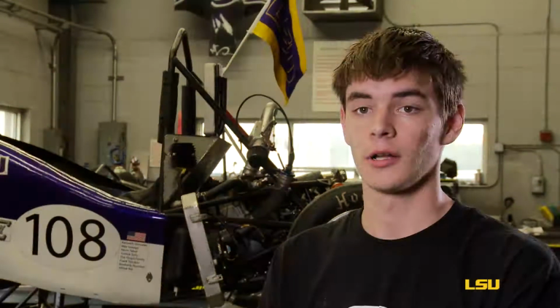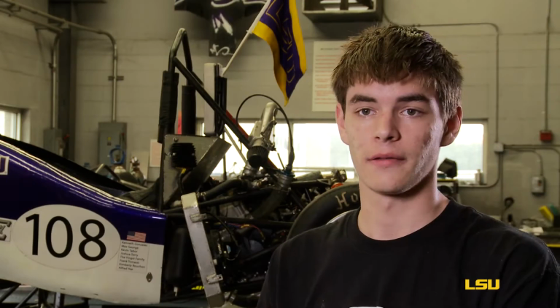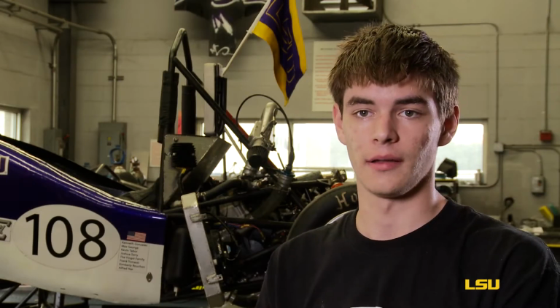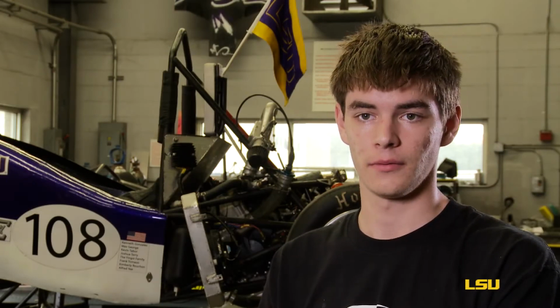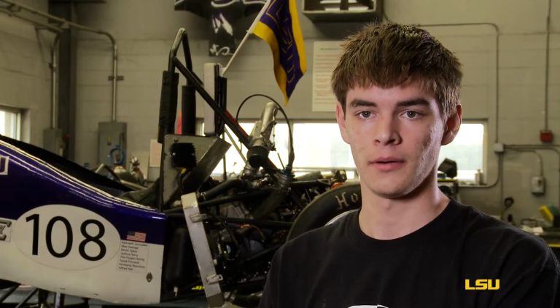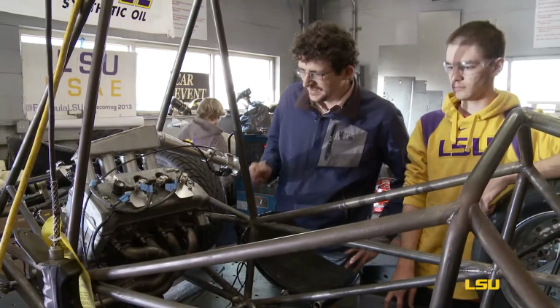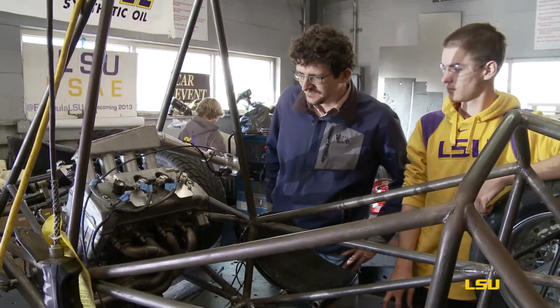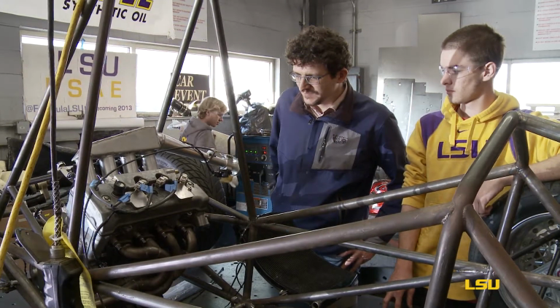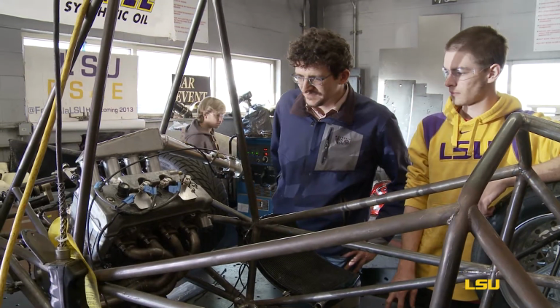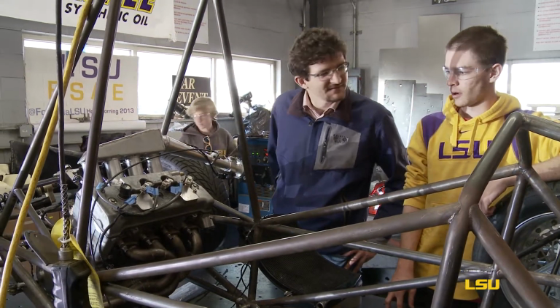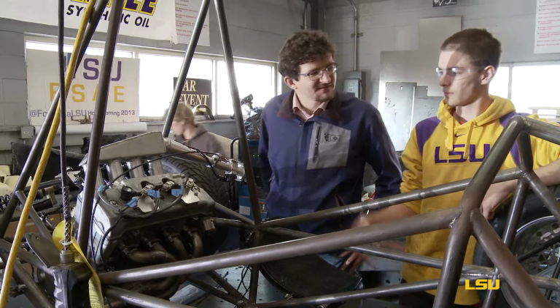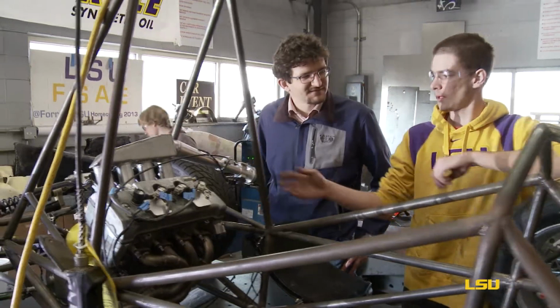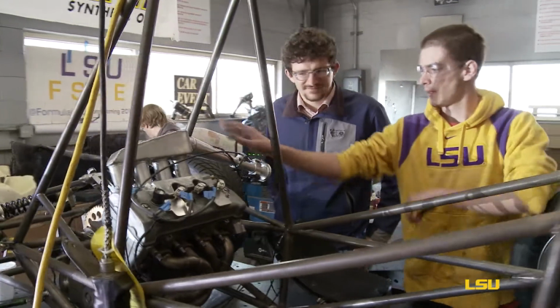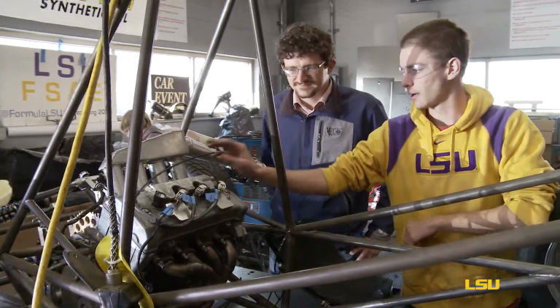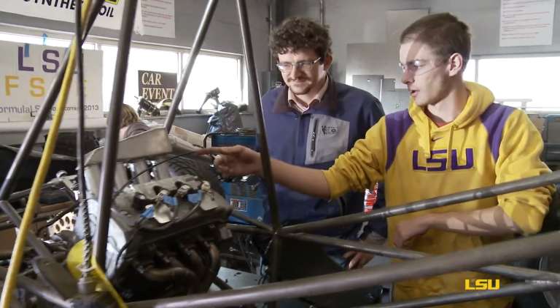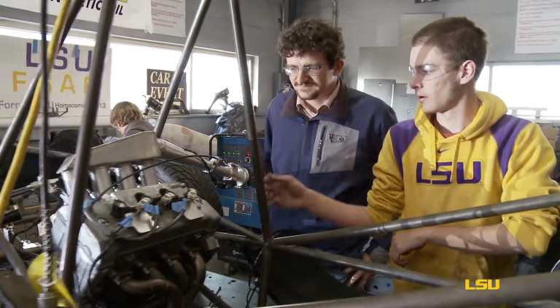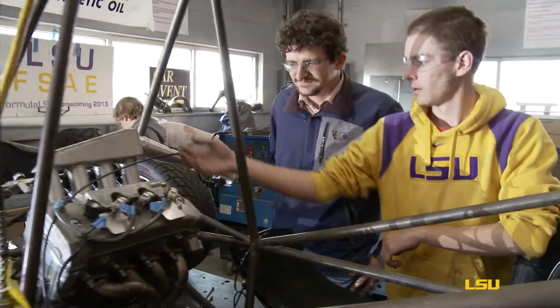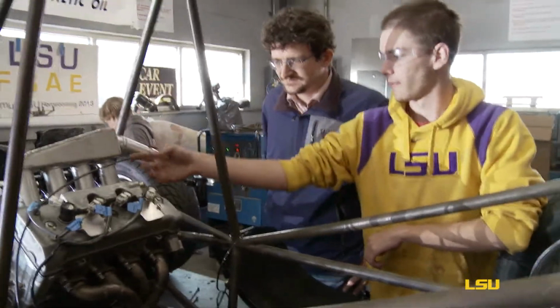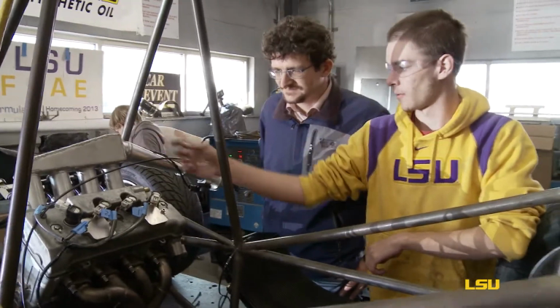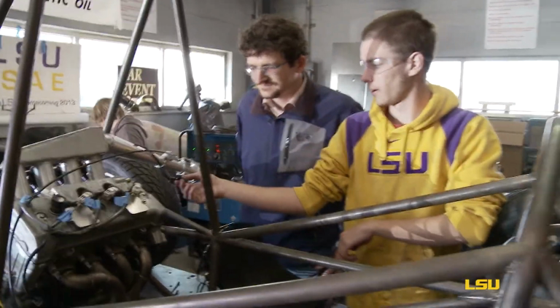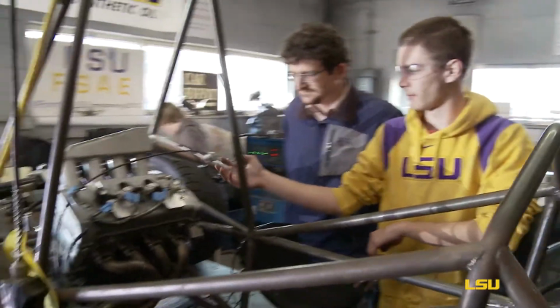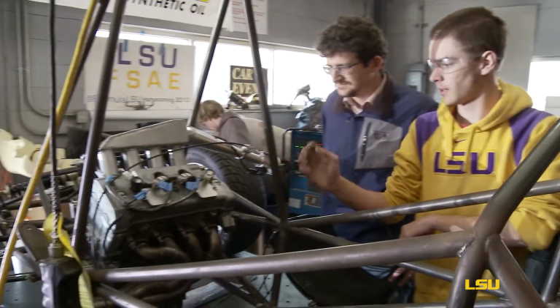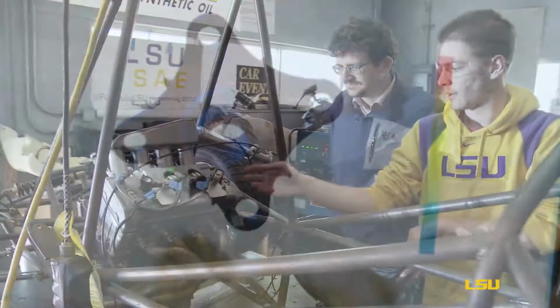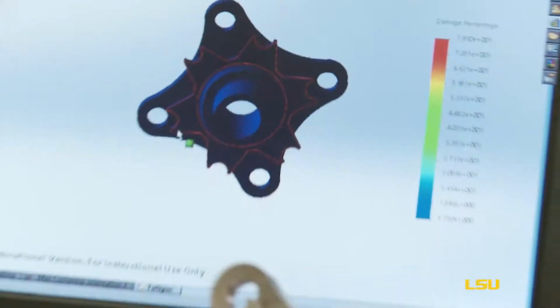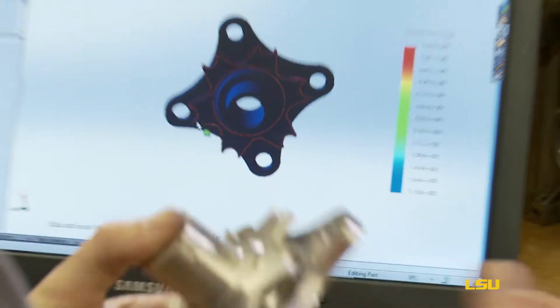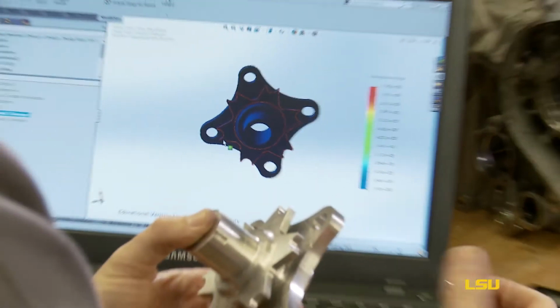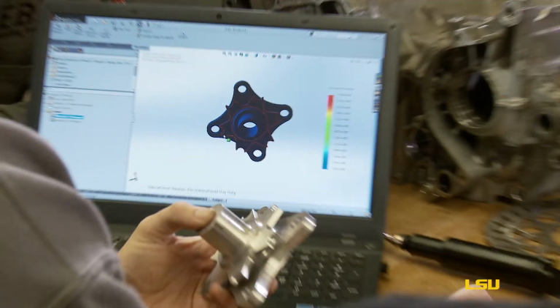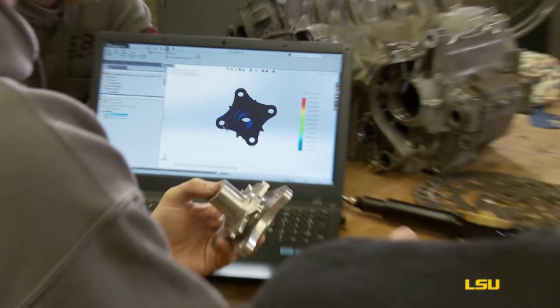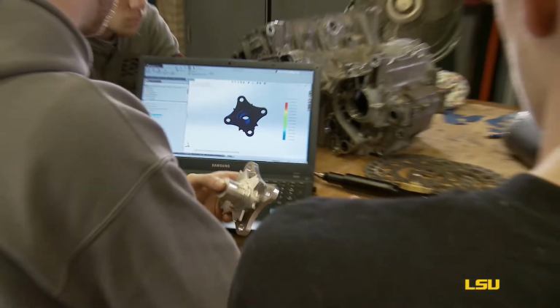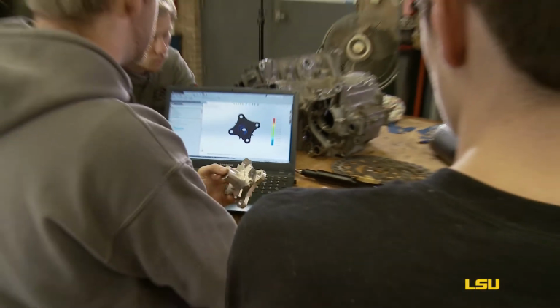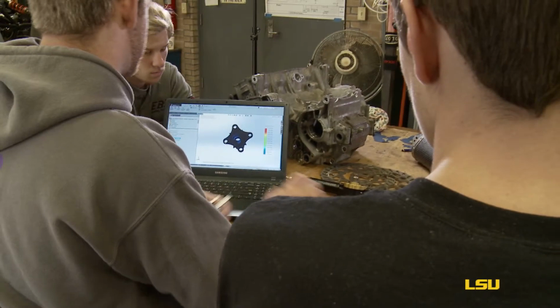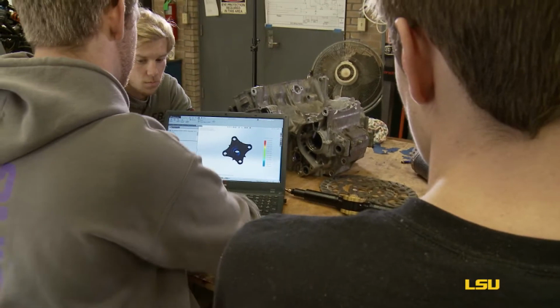Our club is fully student-run. Our advisor Ingmar Shogul takes a hands-off approach when it comes to this club. He will suggest things for us to do, but gives us the freedom to design and build the car exactly the way we want it to be.